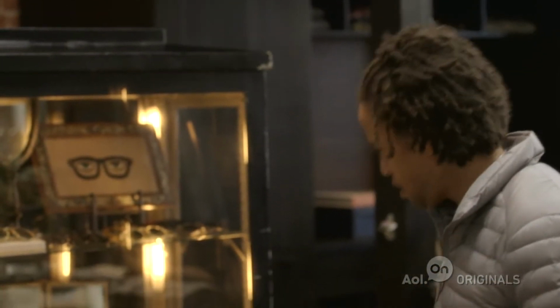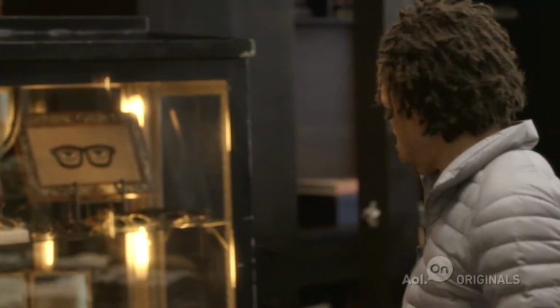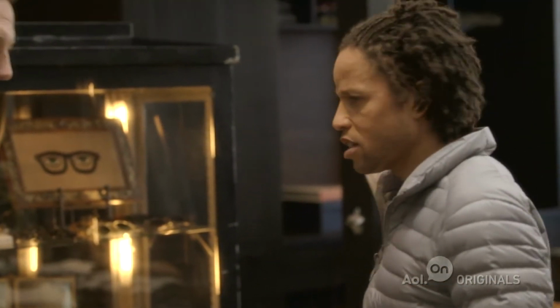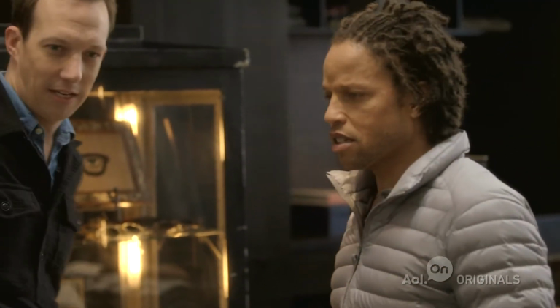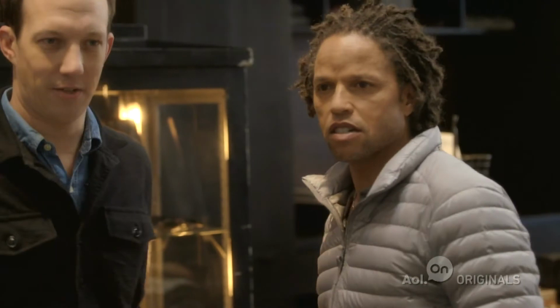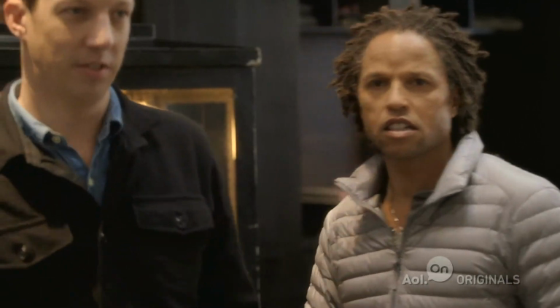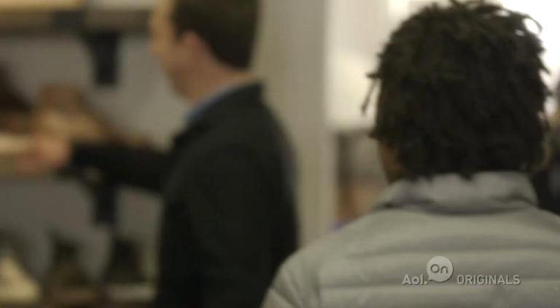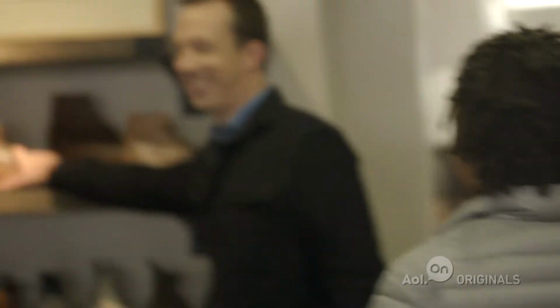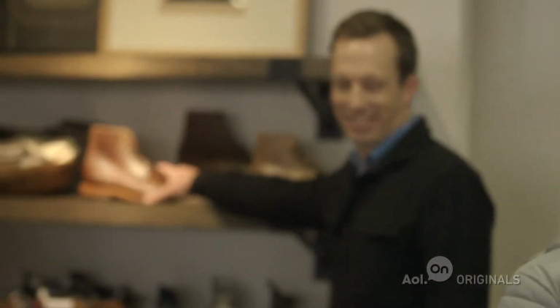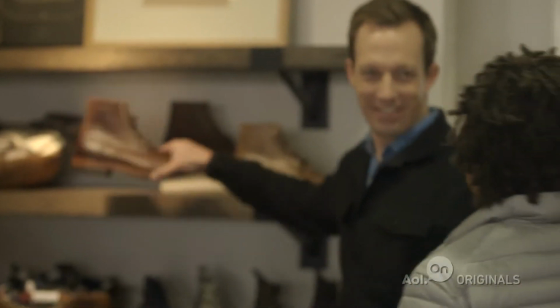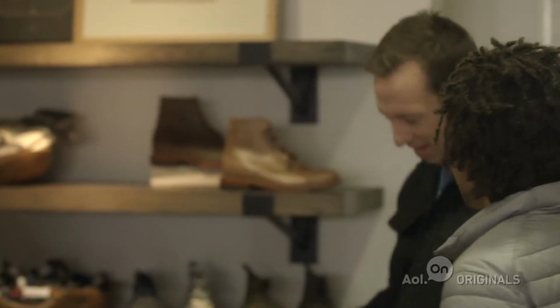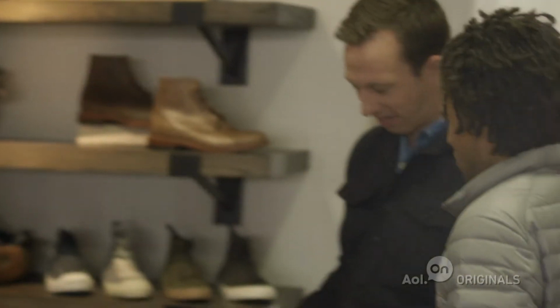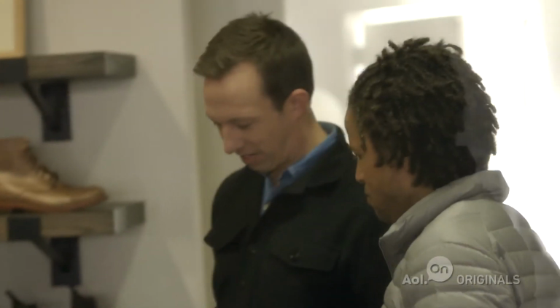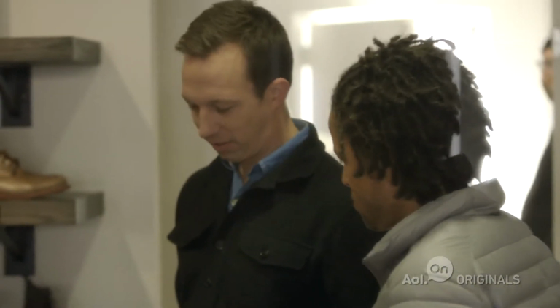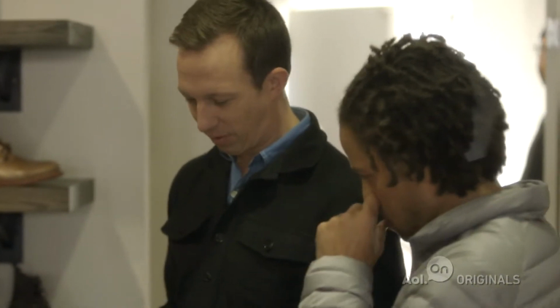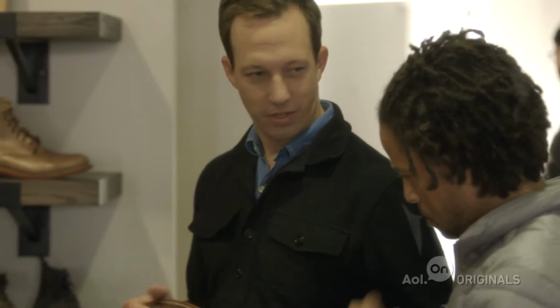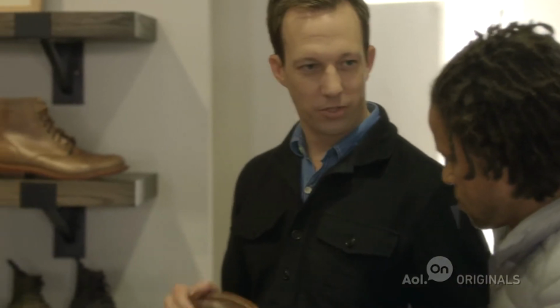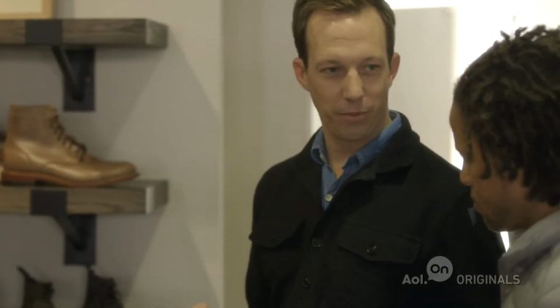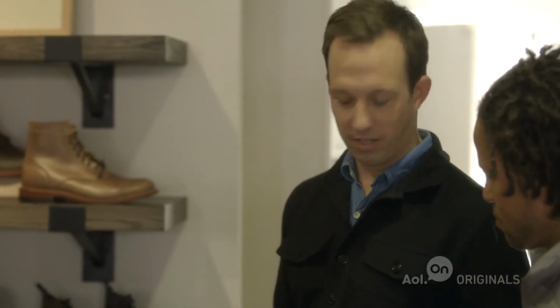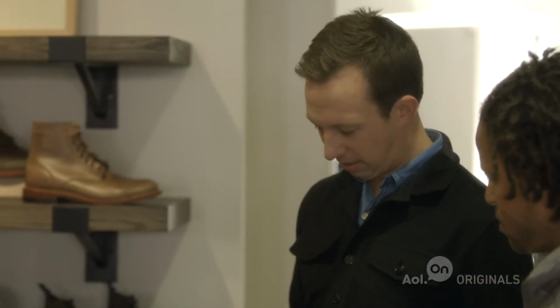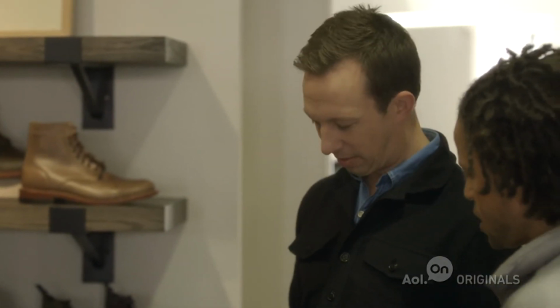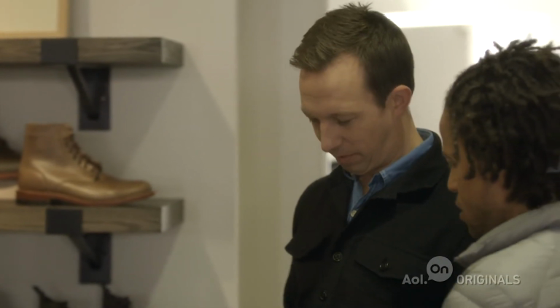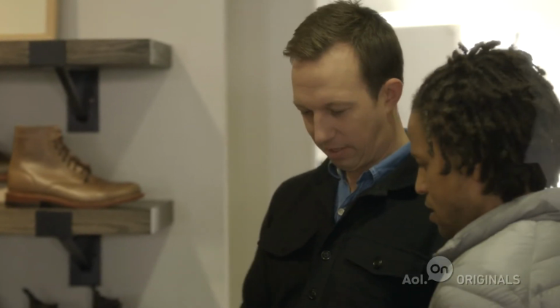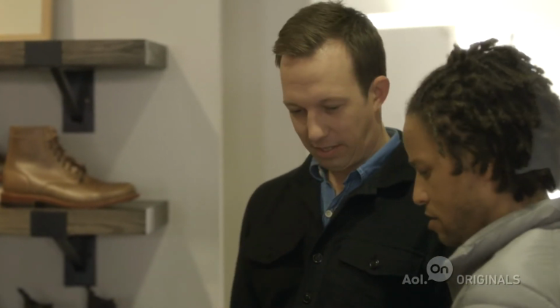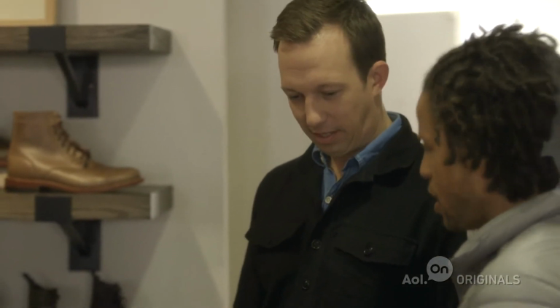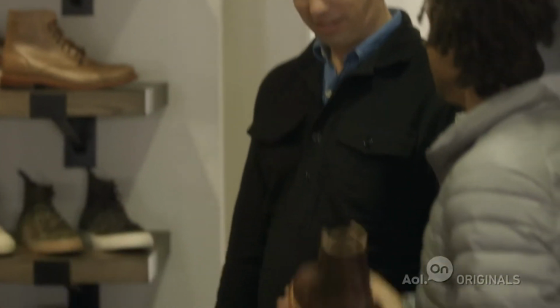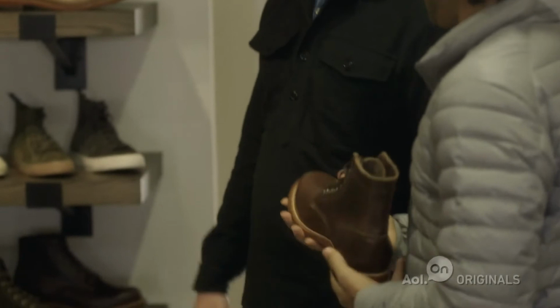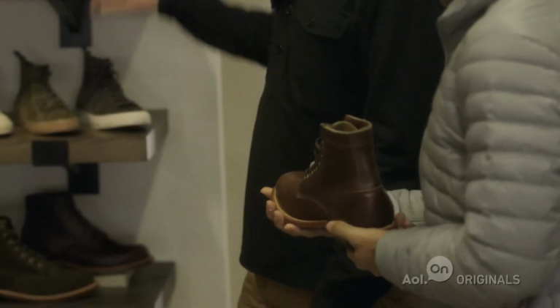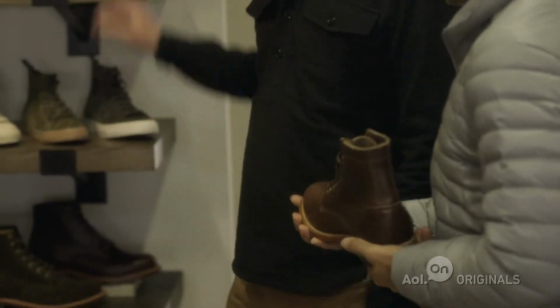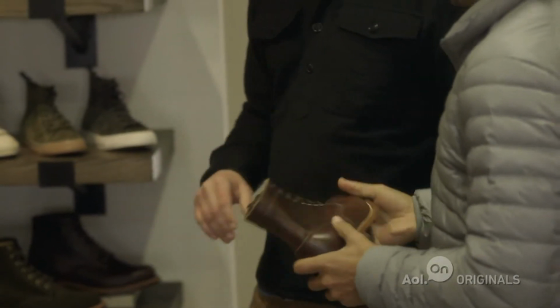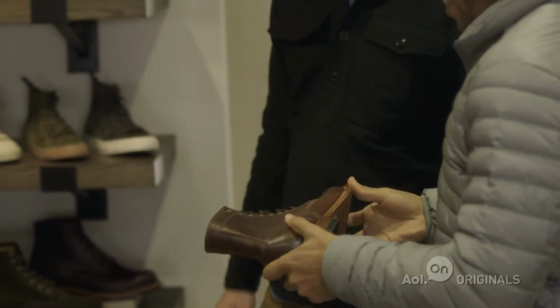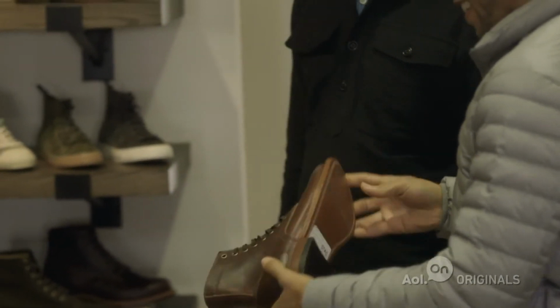Any type of shoes and stuff like that? Yeah, we got all sorts of stuff. These guys are handmade in Chicago and go by a small company called Oak Street Bootmakers. It's heavy. It is heavy — it'll last you a lifetime. I like that.